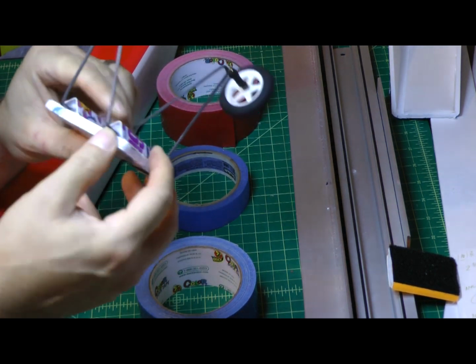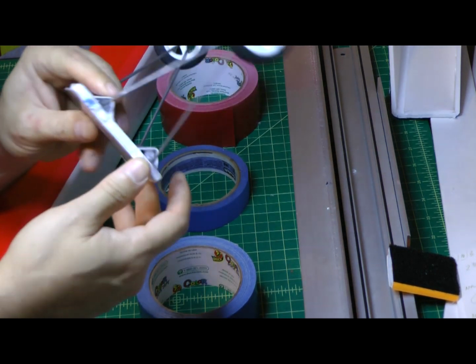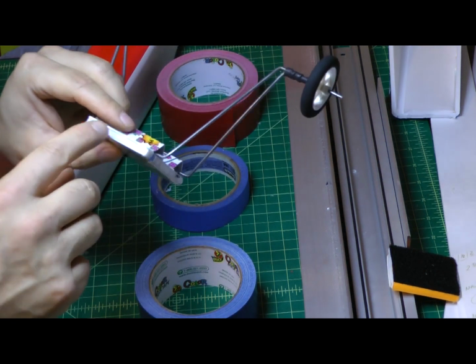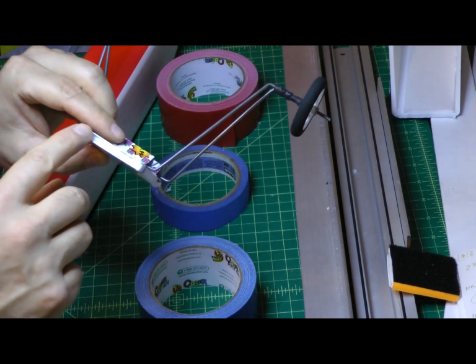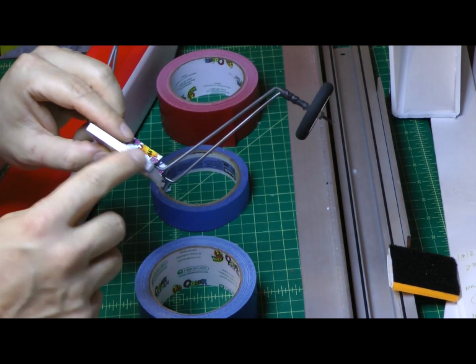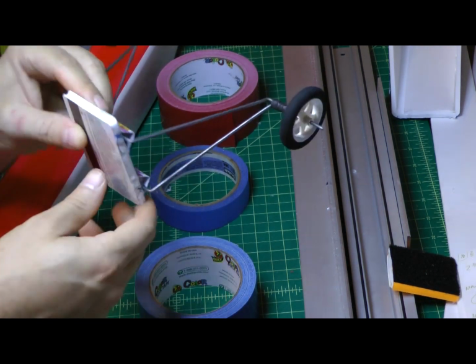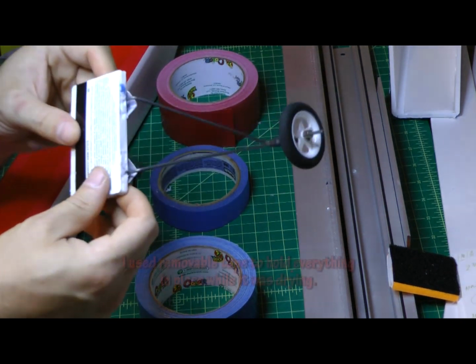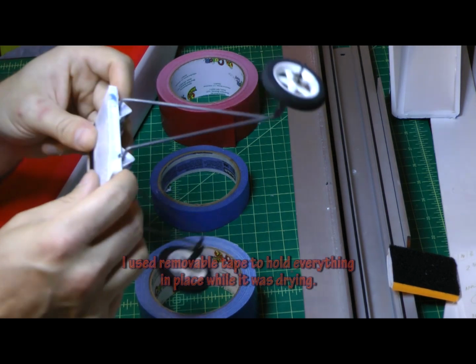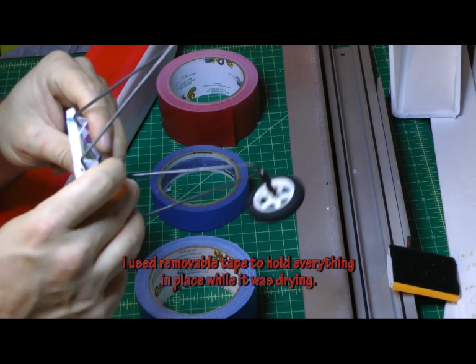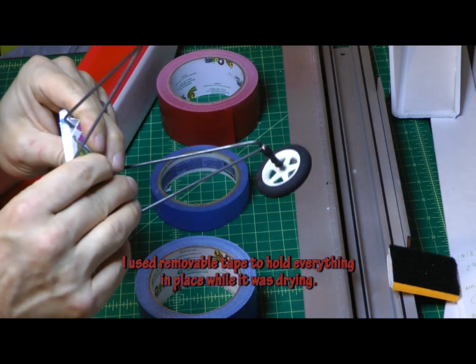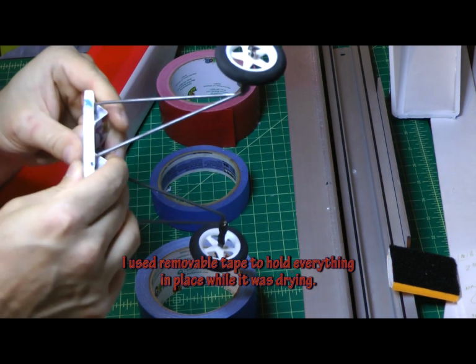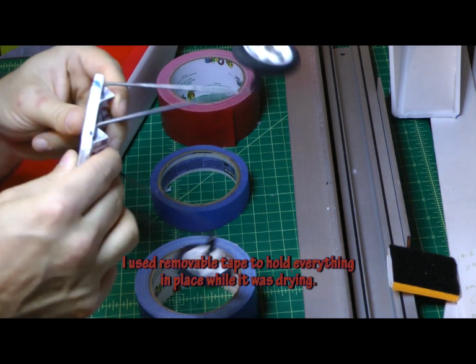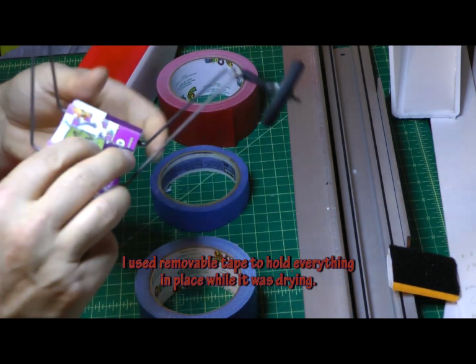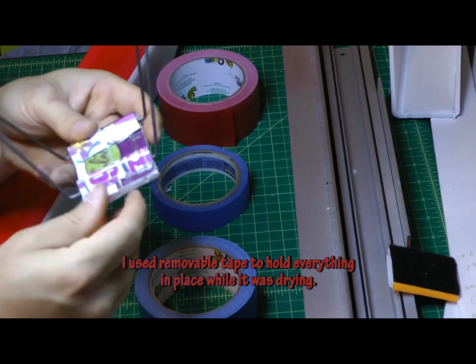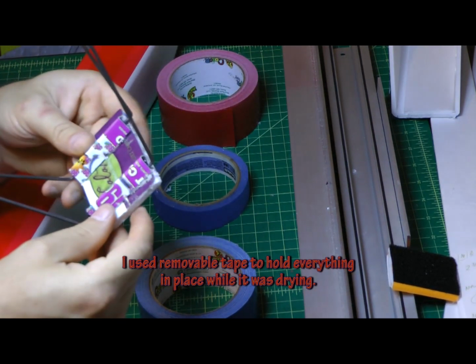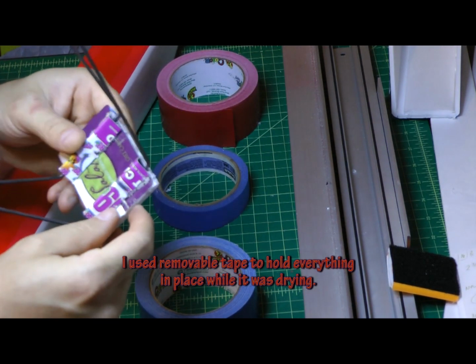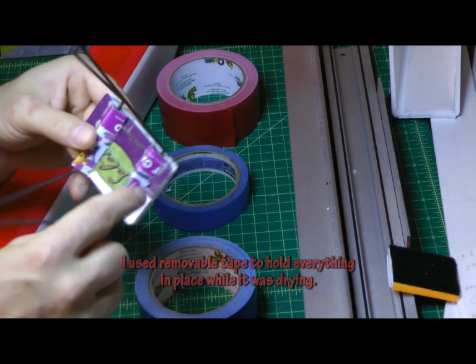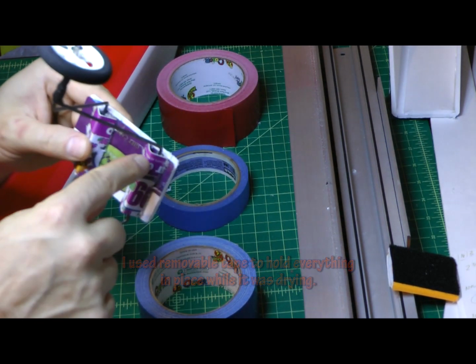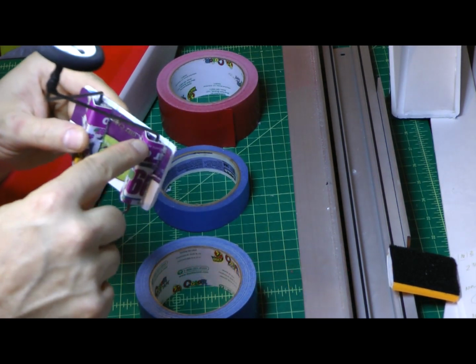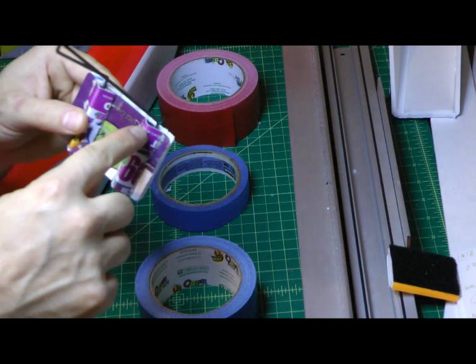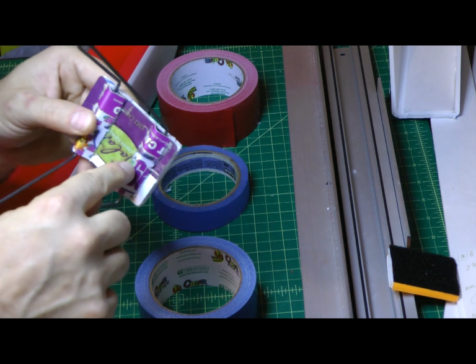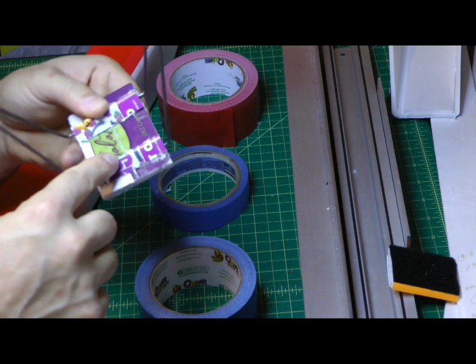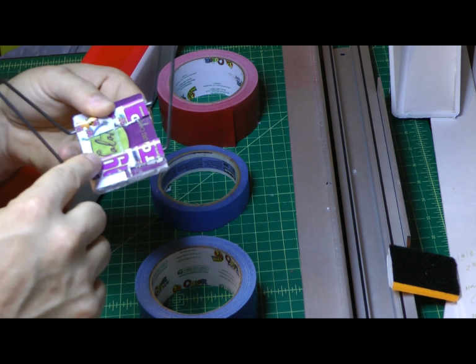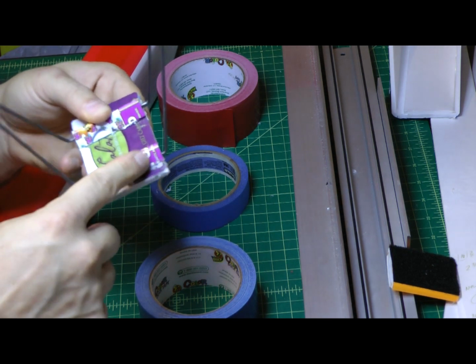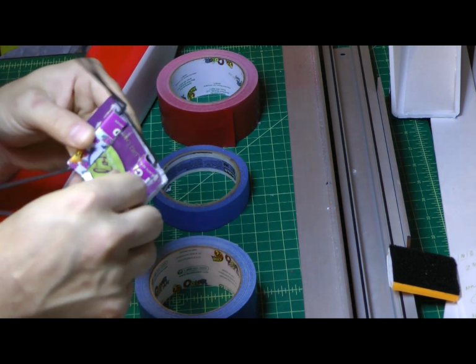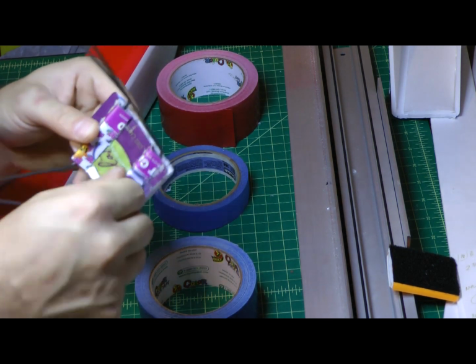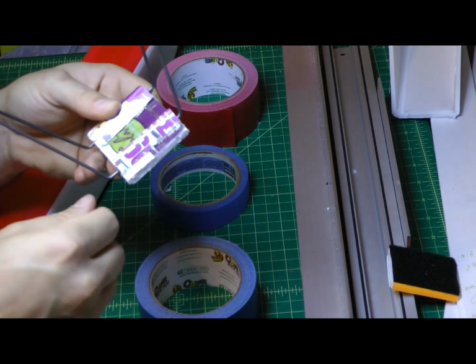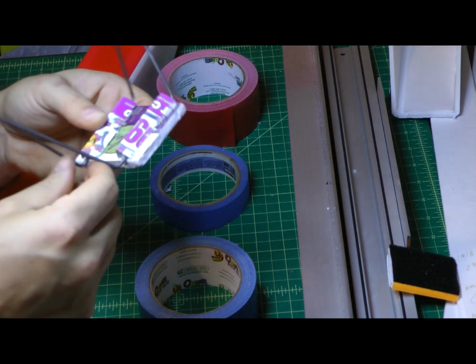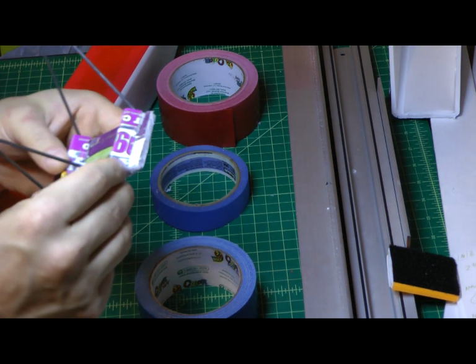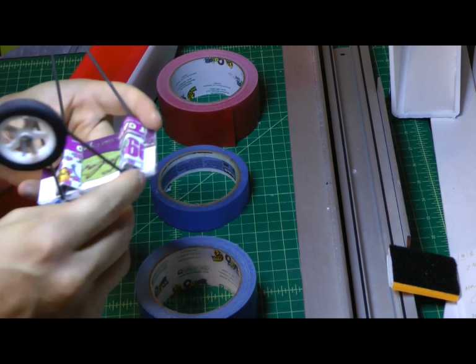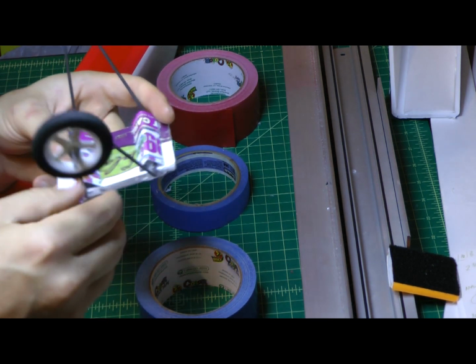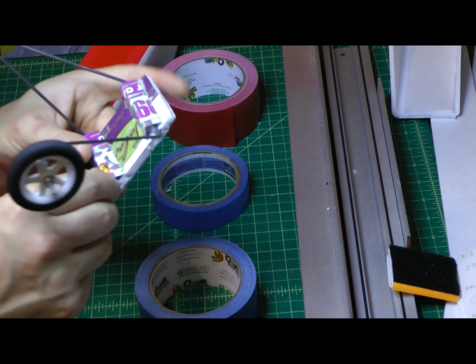I cut a couple of pieces of scrap to fill in all the little edges to basically make one big wafer, then cut a couple of little scrap pieces of gift cards to just cover the axles.